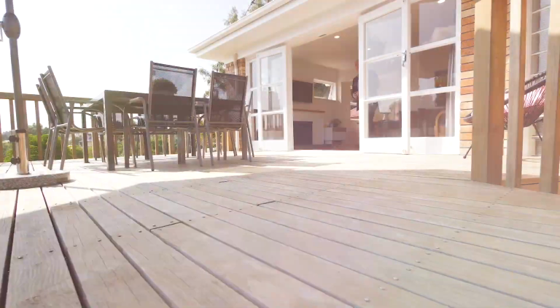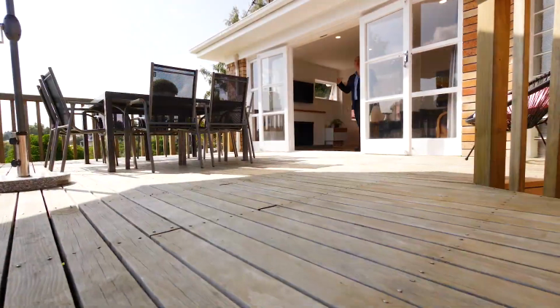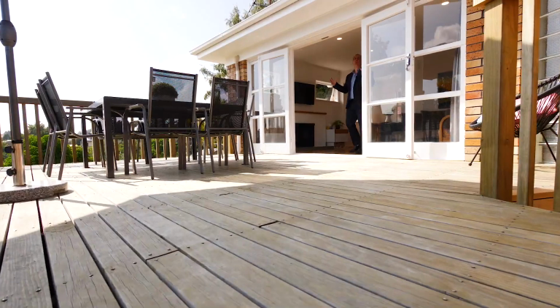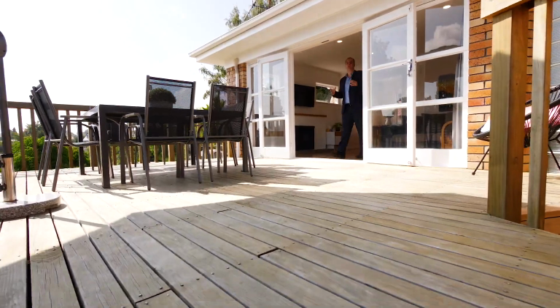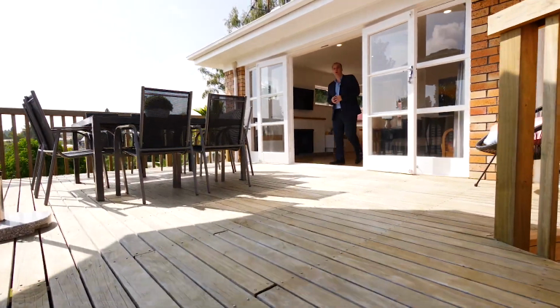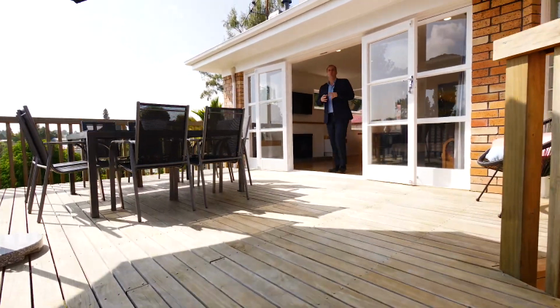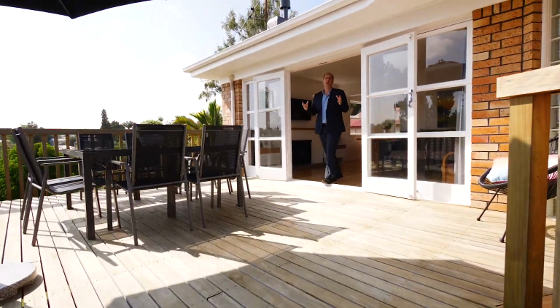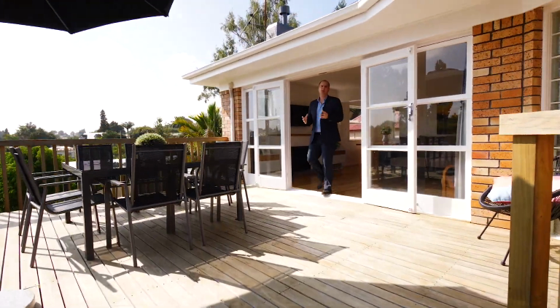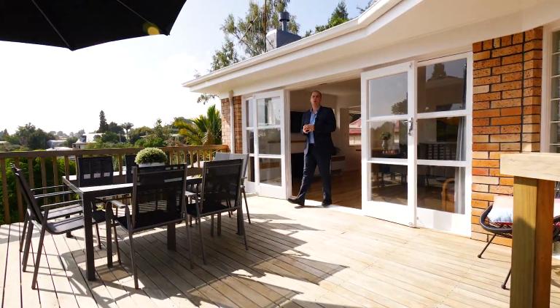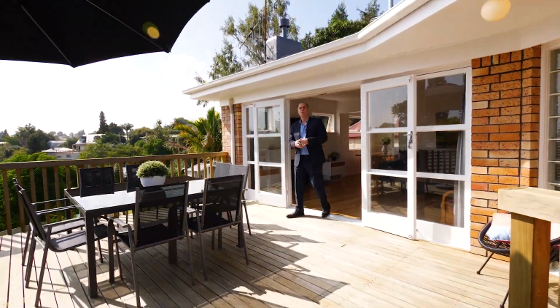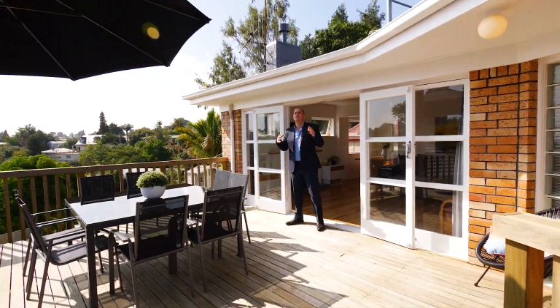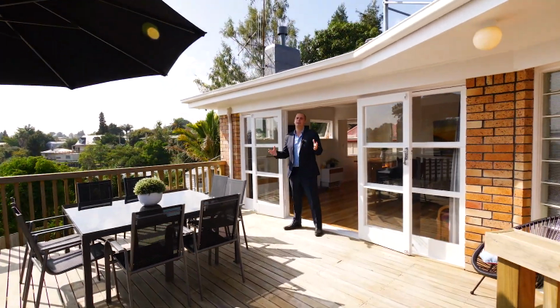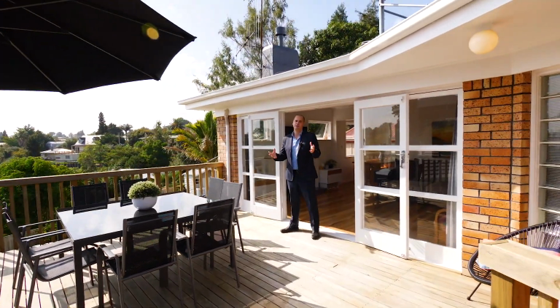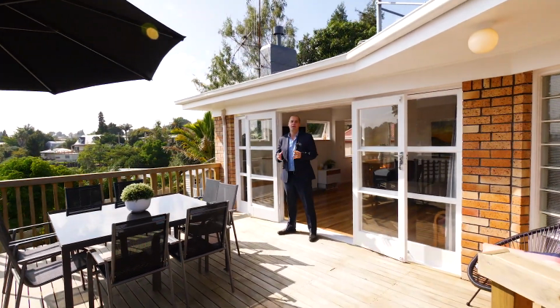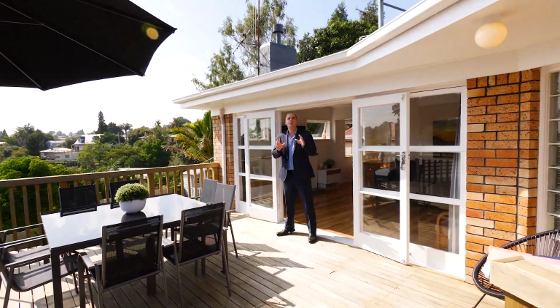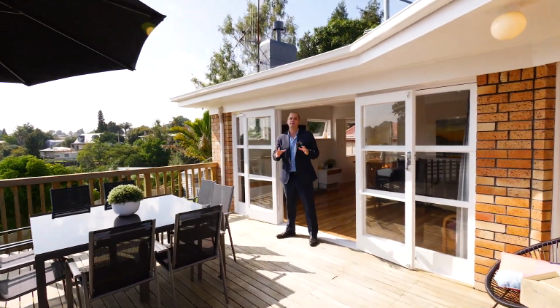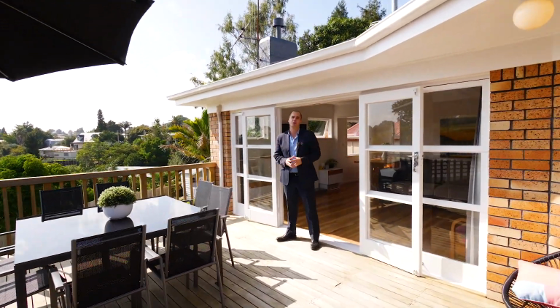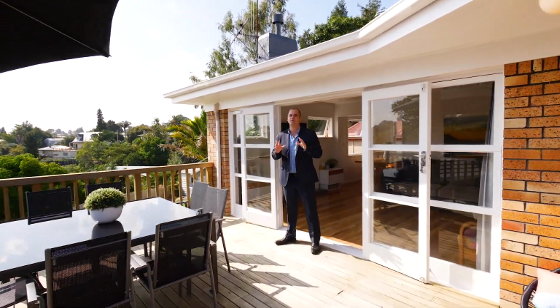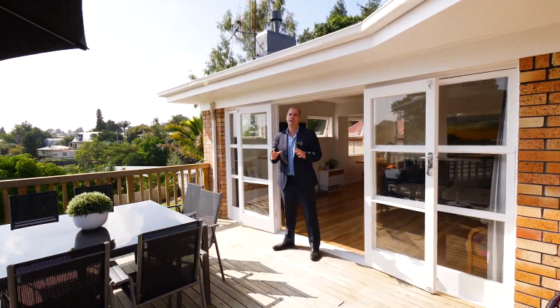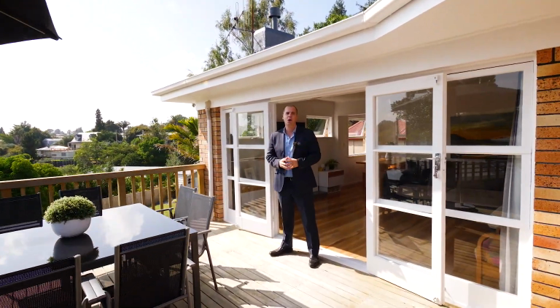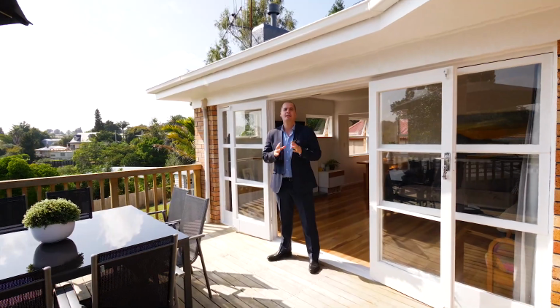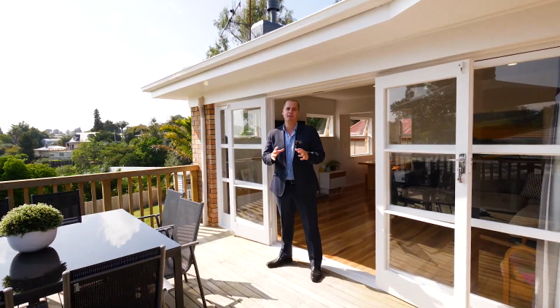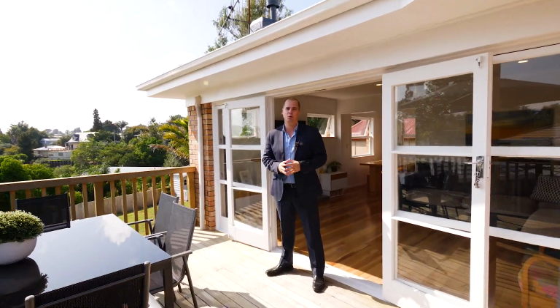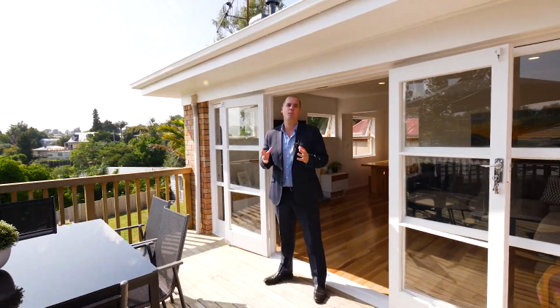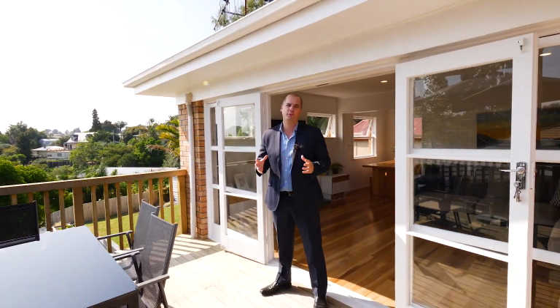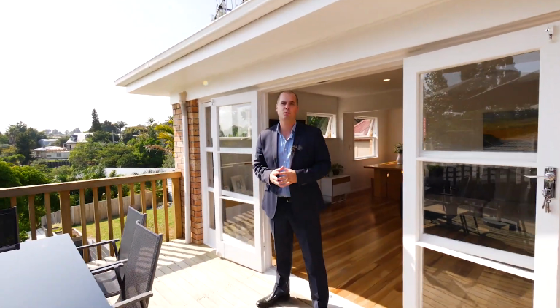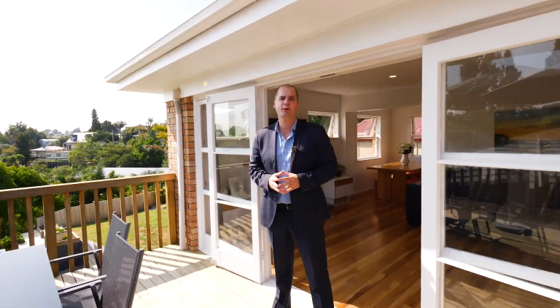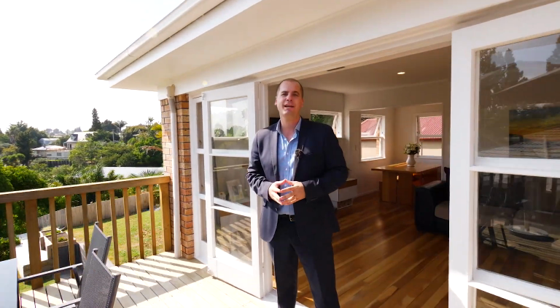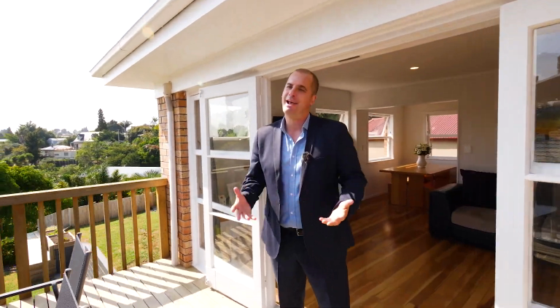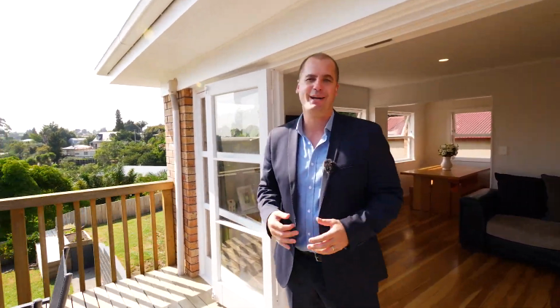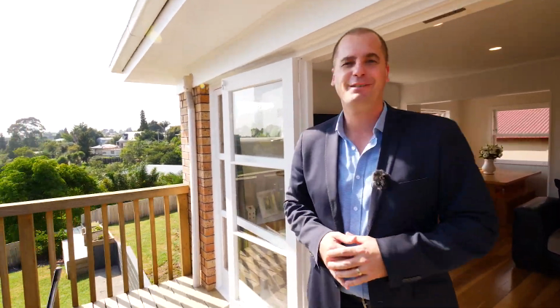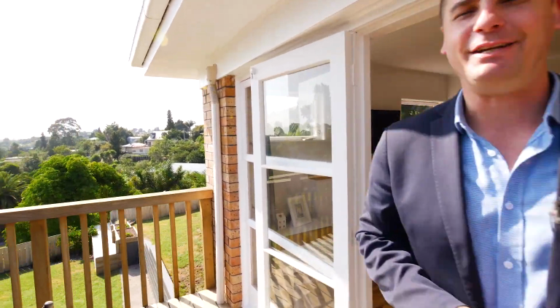So what are you waiting for? Renovated top to bottom, there's nothing left to do. If you'd like to view this amazing home, give me a call. I'm Michael from Tall Poppy Real Estate, and I can't wait to meet you.